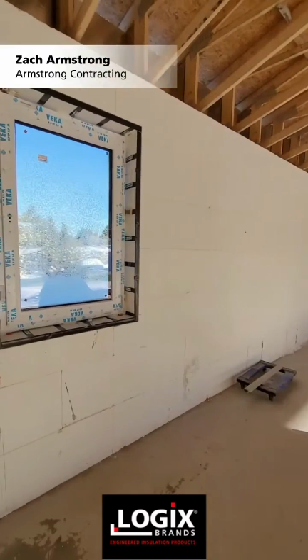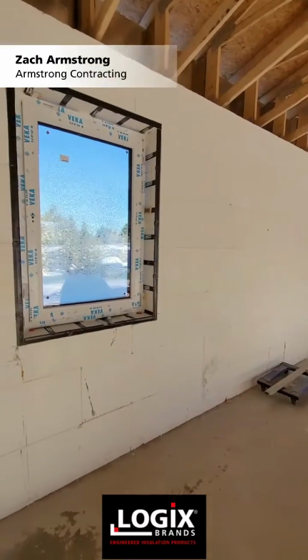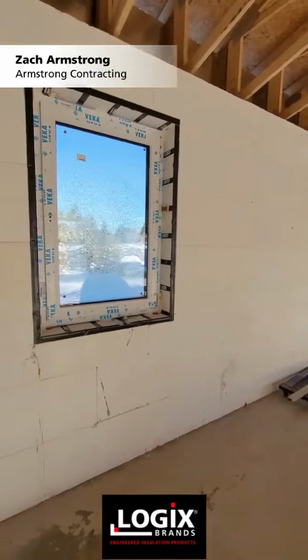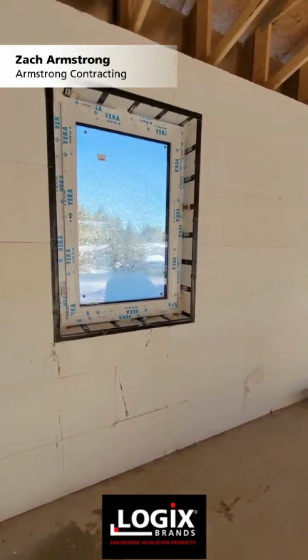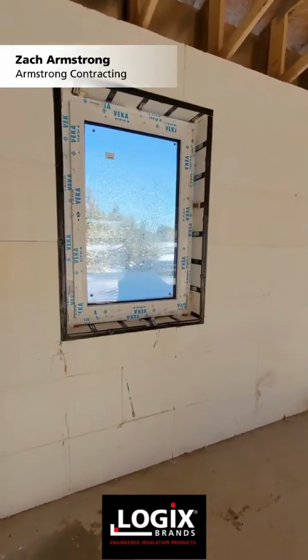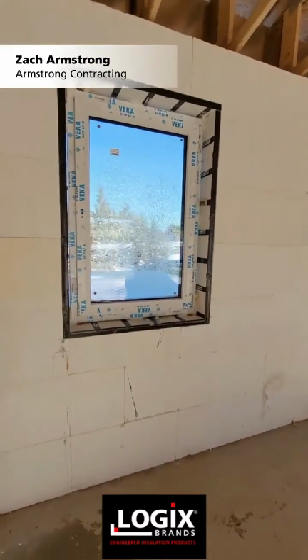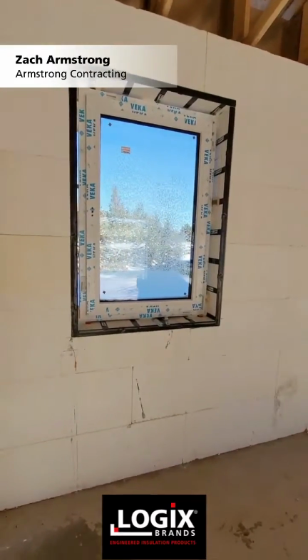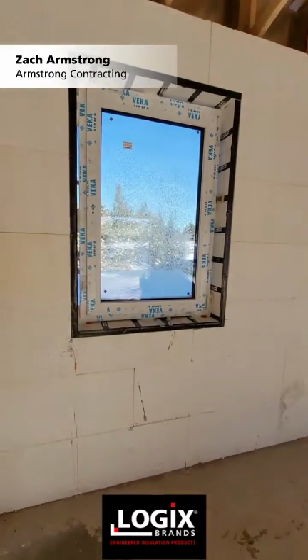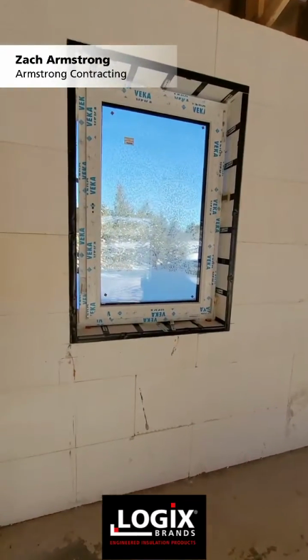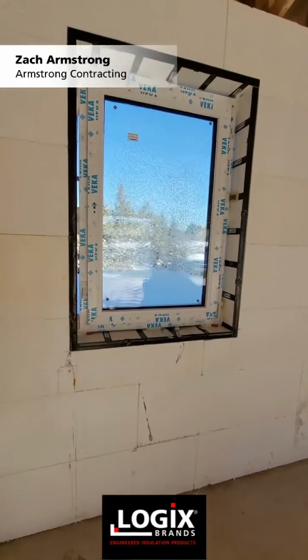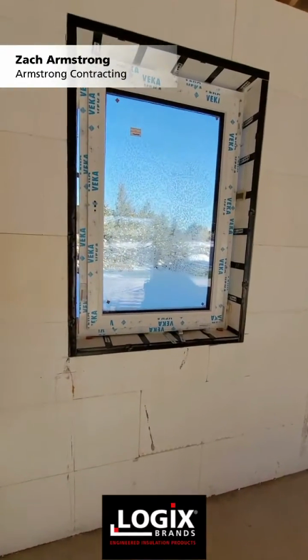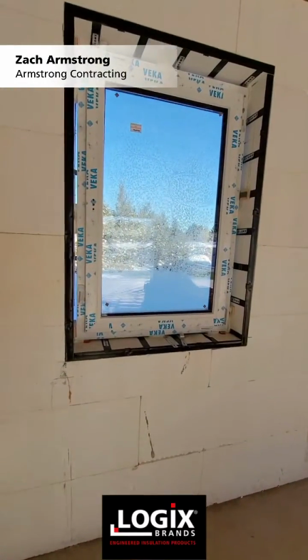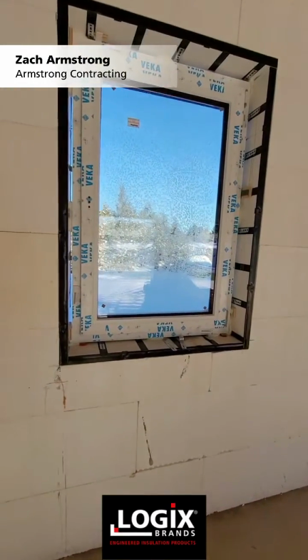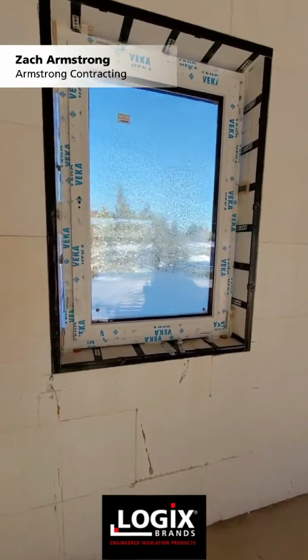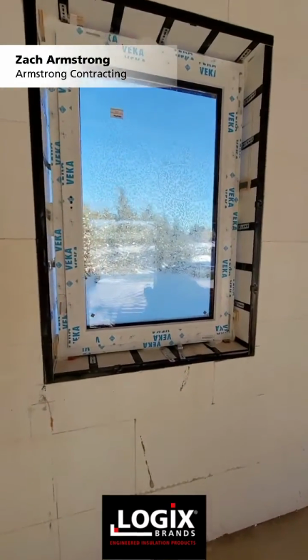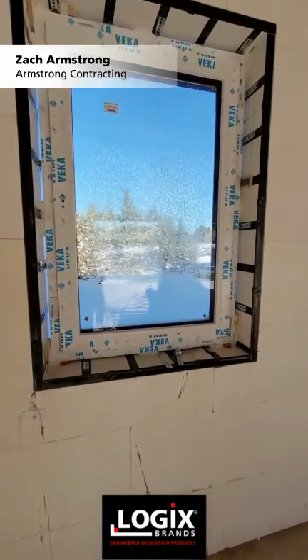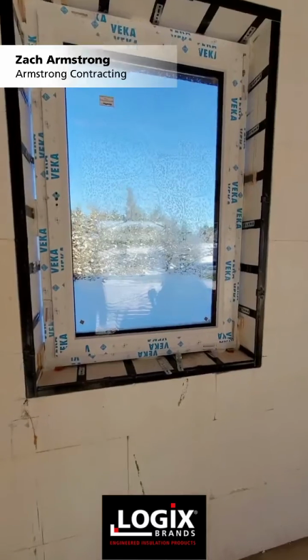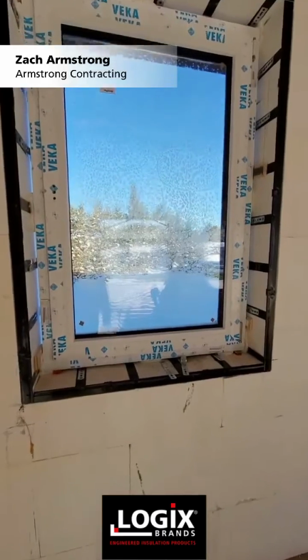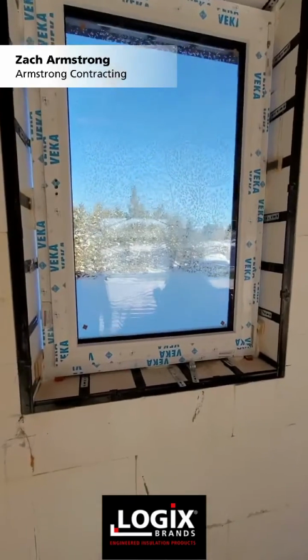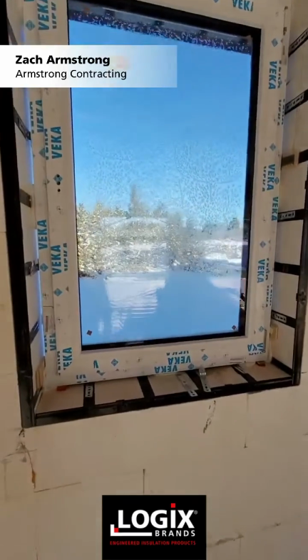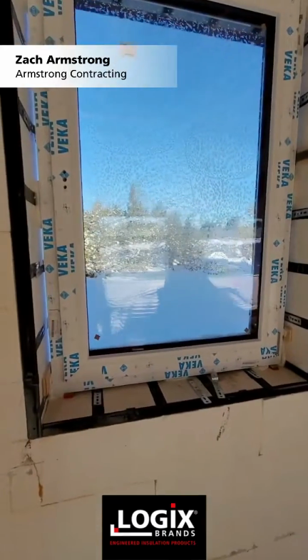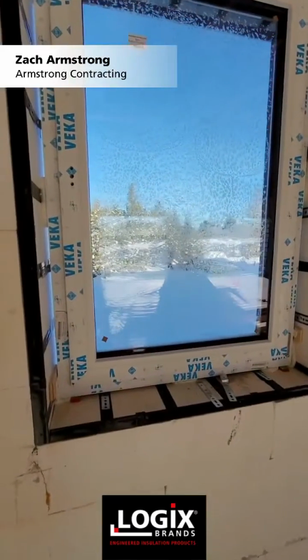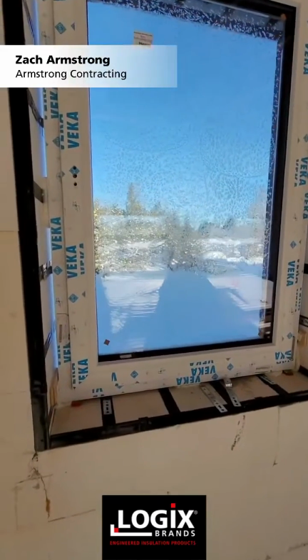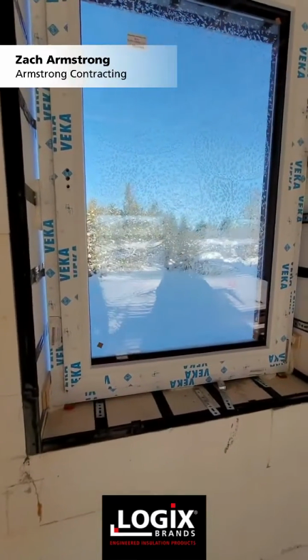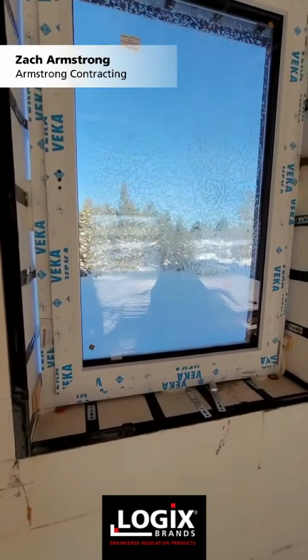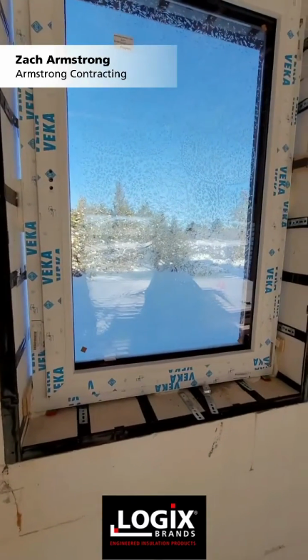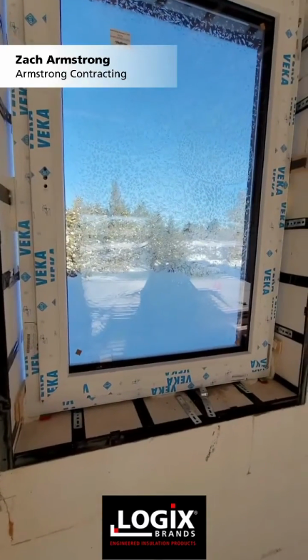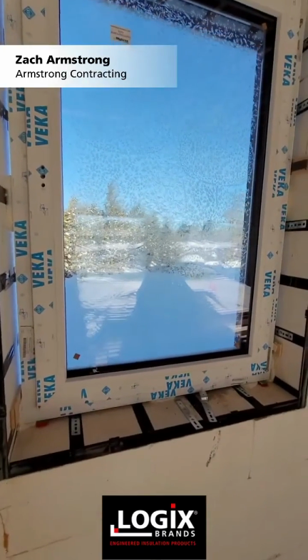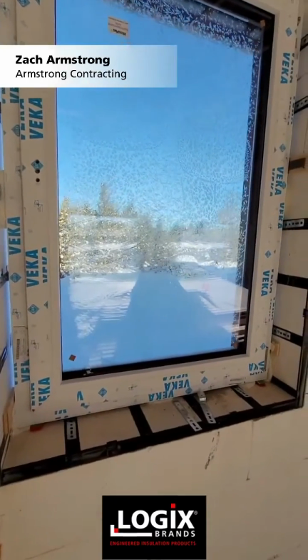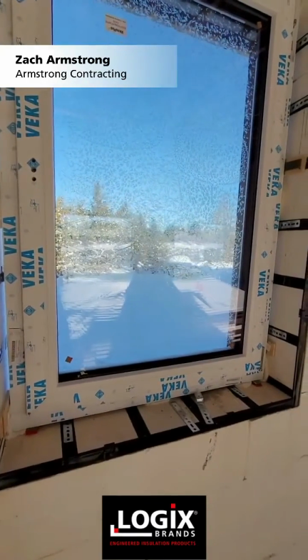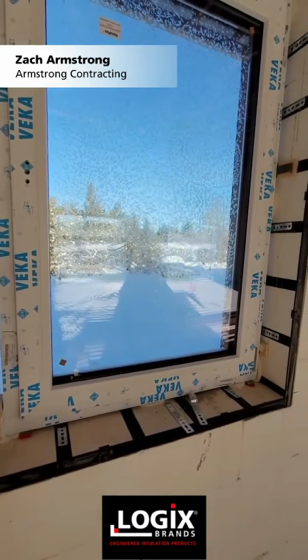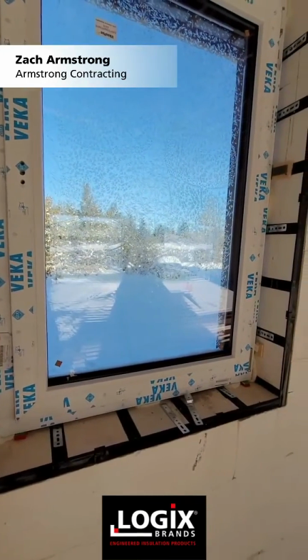Starting to put our windows in. These are actually triple pane tilt and turn passive windows manufactured in Ukraine.